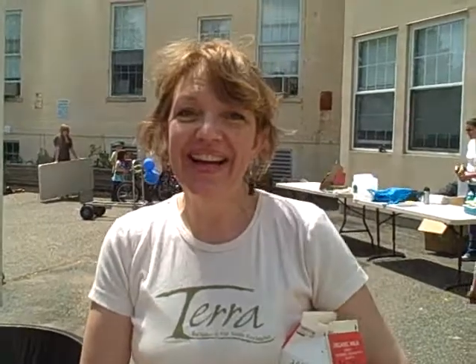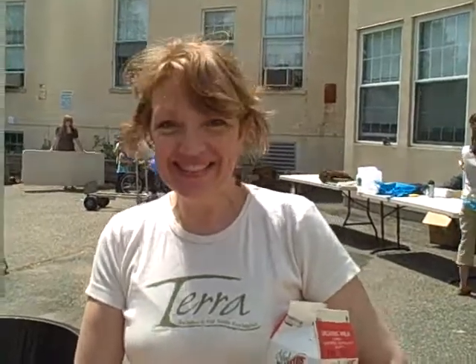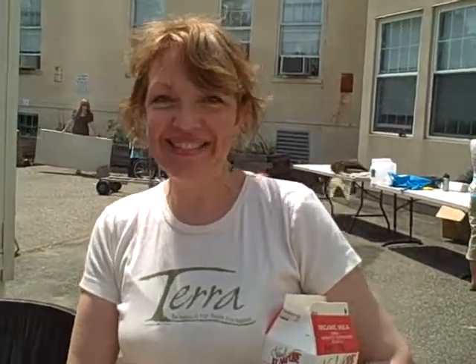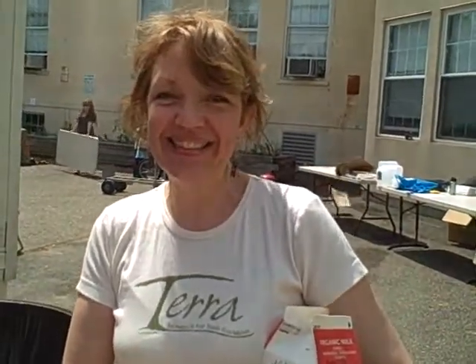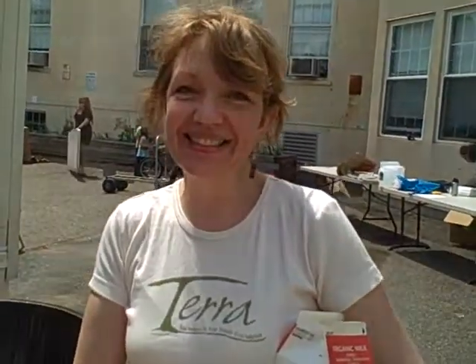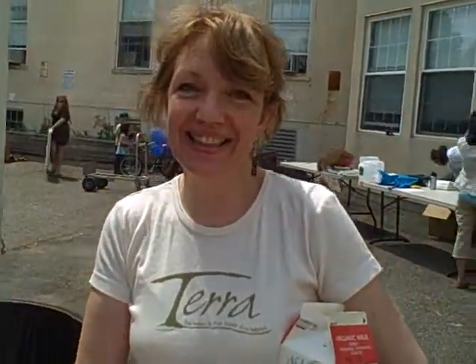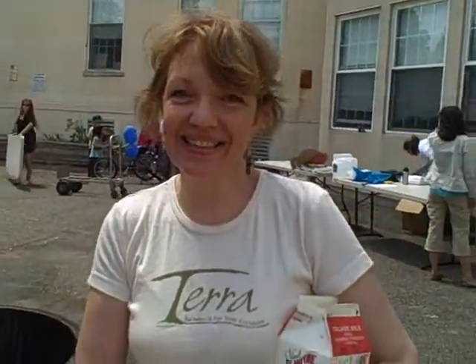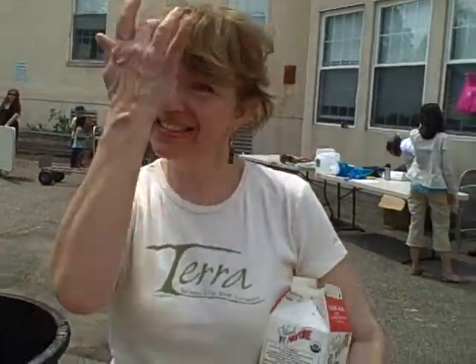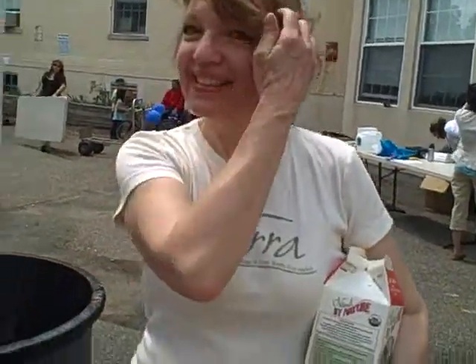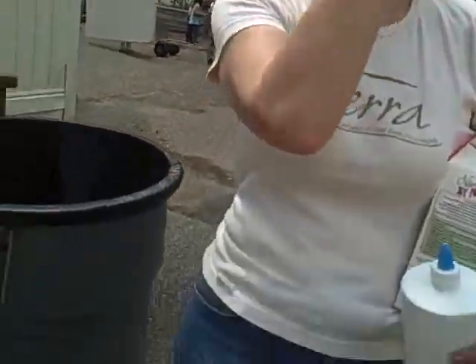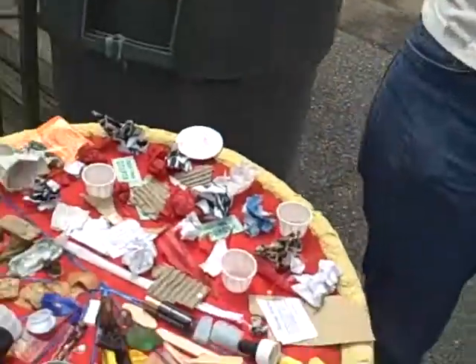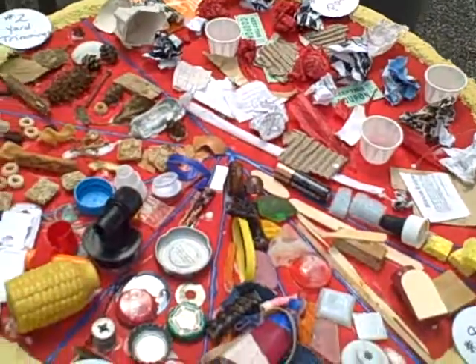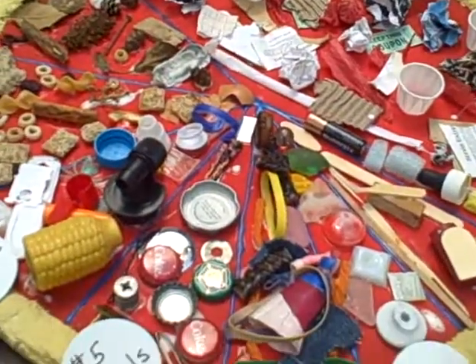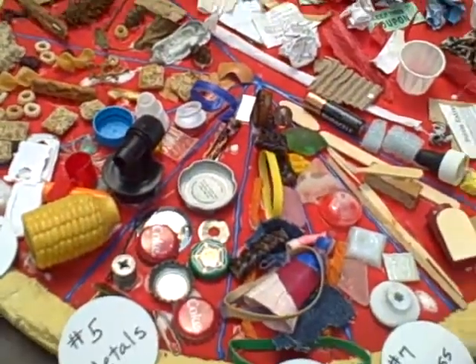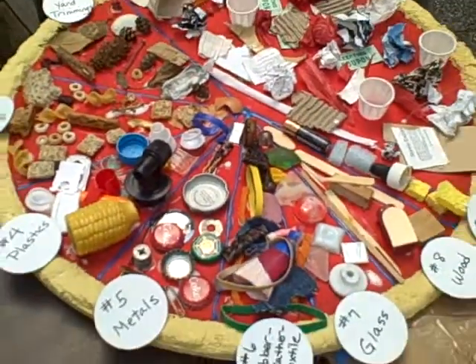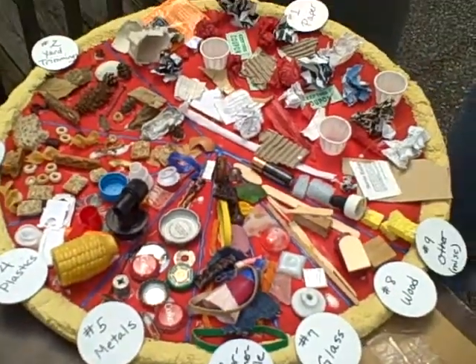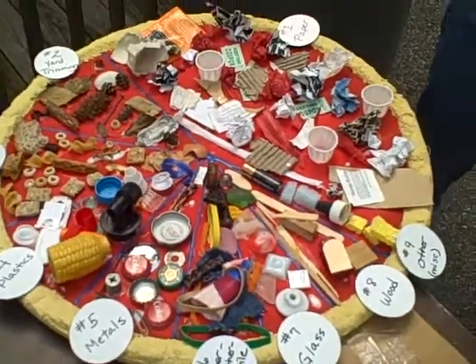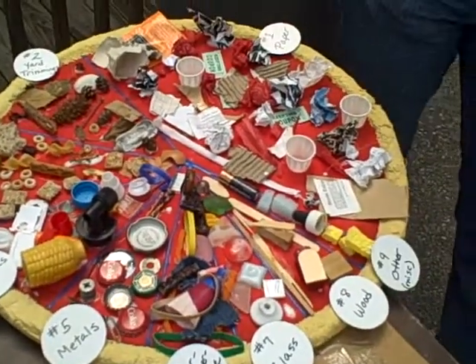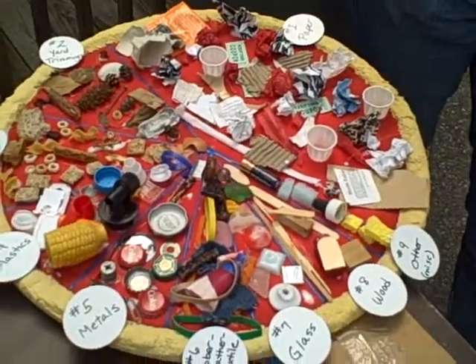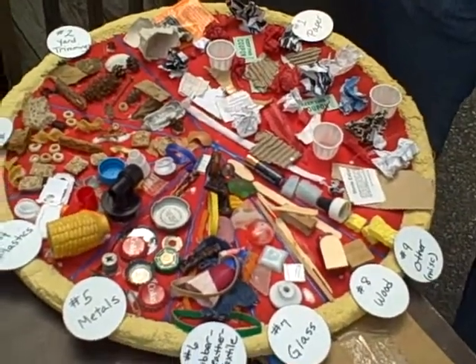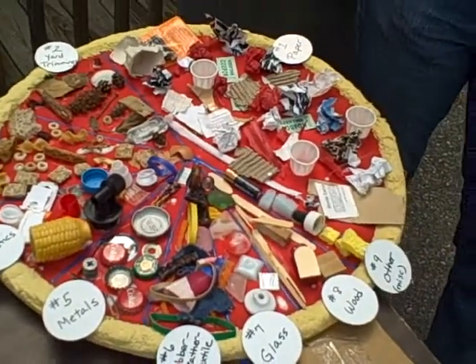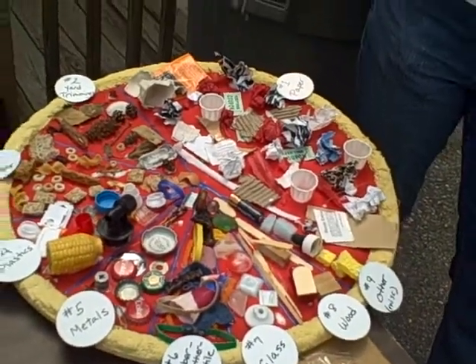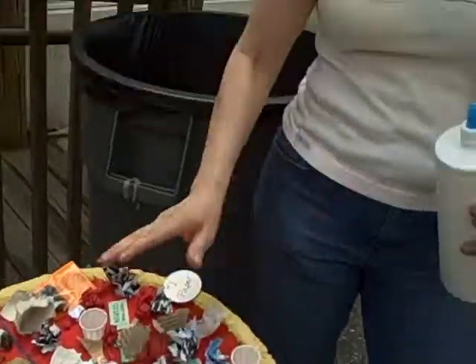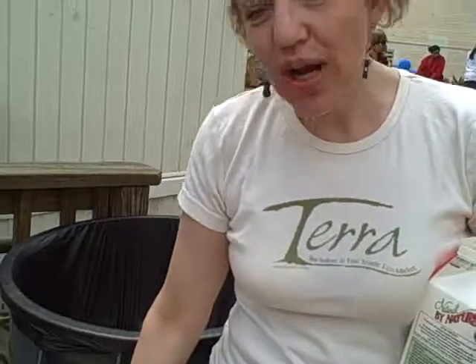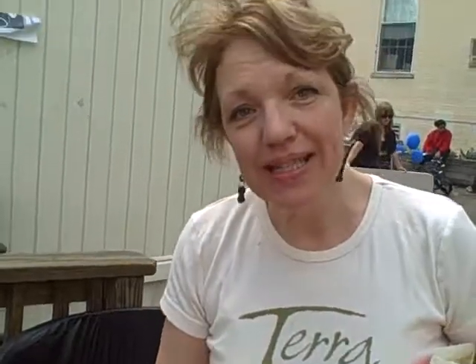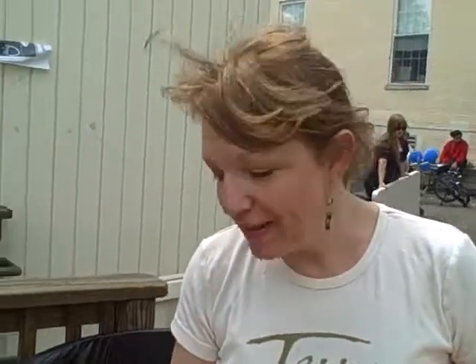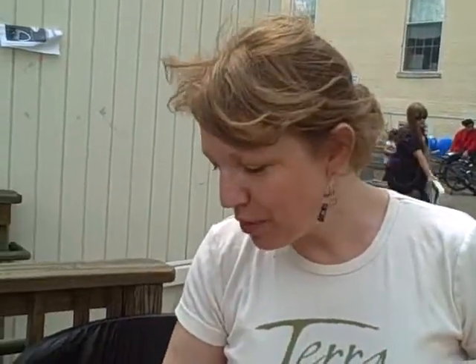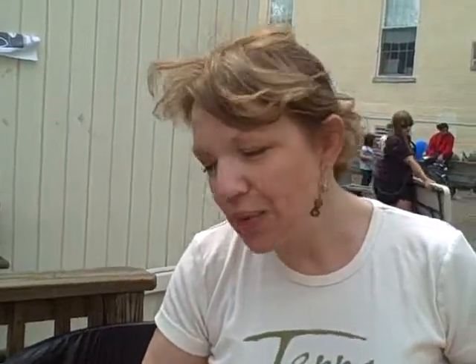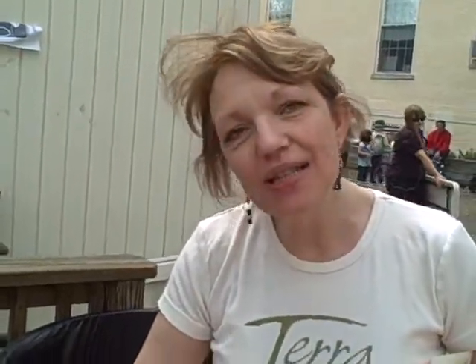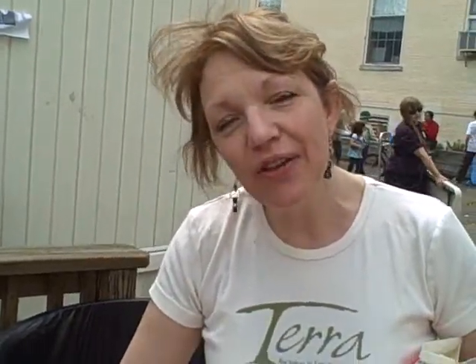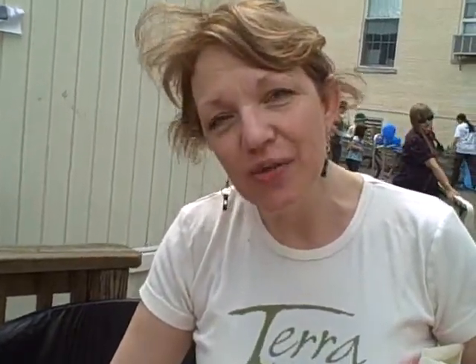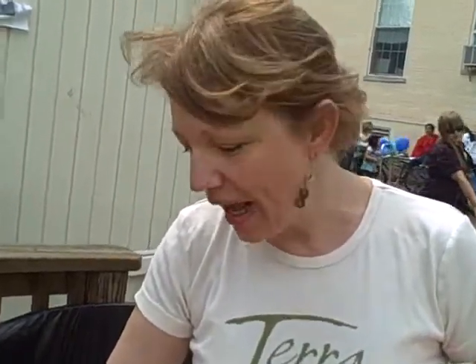Hi everybody! We're here with Carla Gilruth from Terra Tea Shop, and she's going to tell us about this really cool-looking garbage pizza. Can you explain what this is all about? Sure. This is a trash pizza, and it represents what sits in our landfills right now.